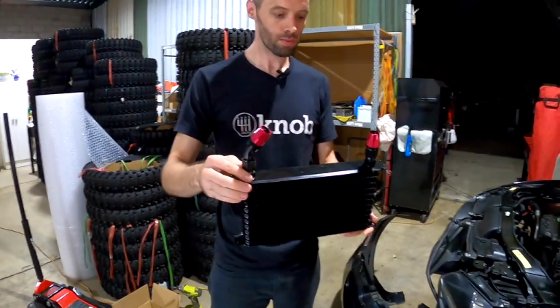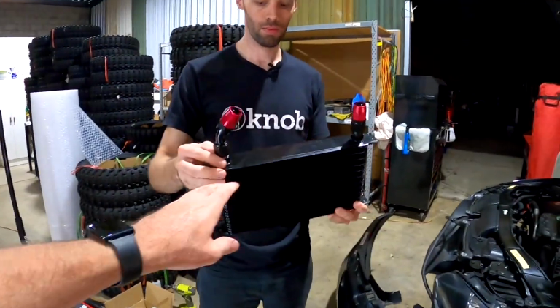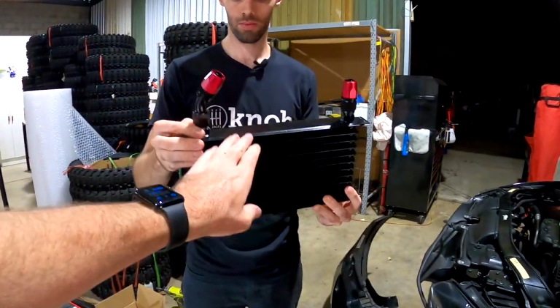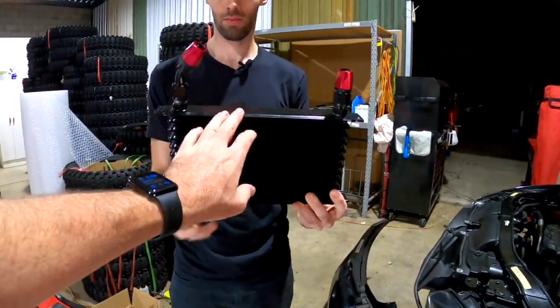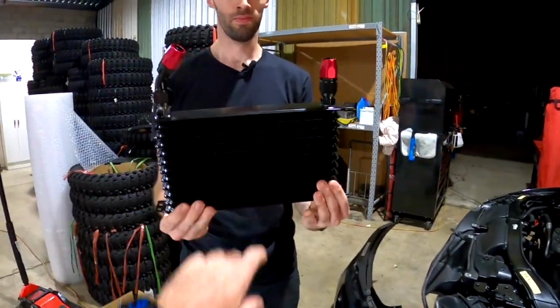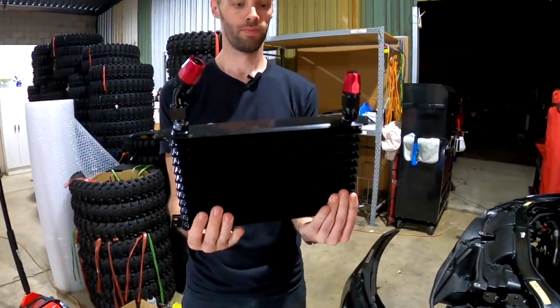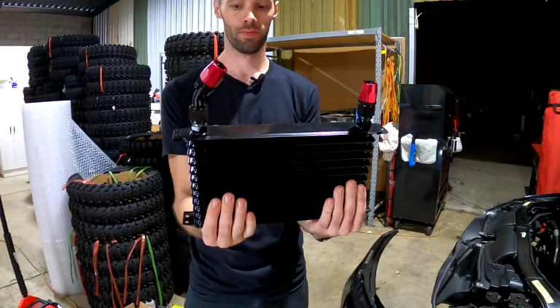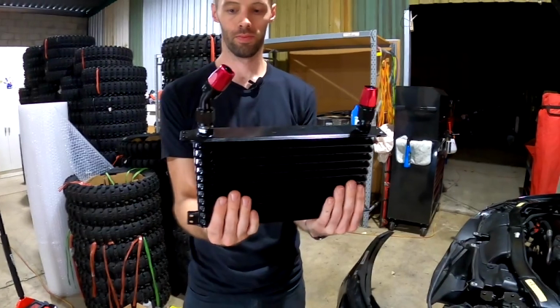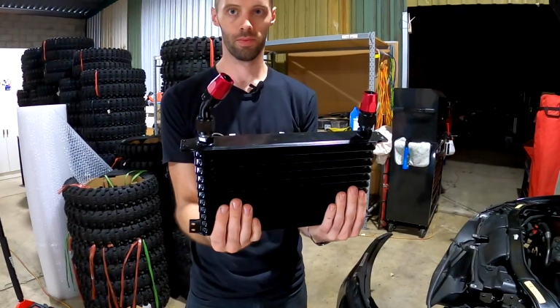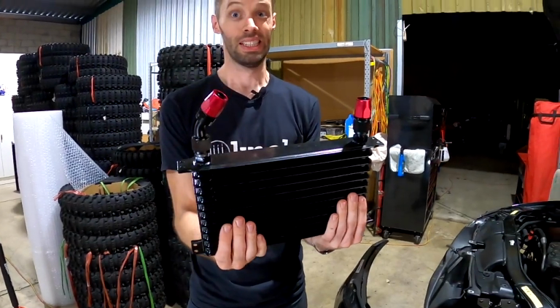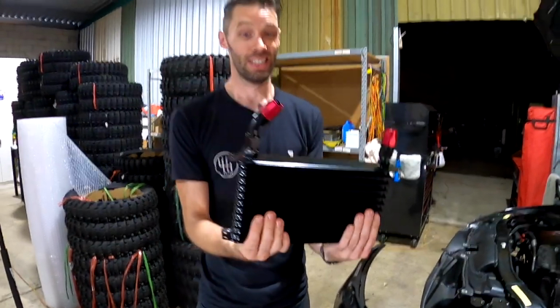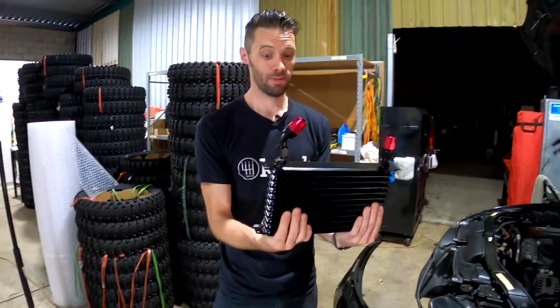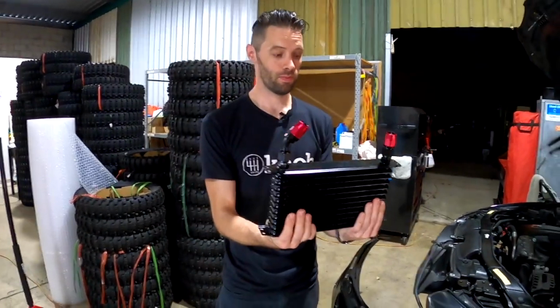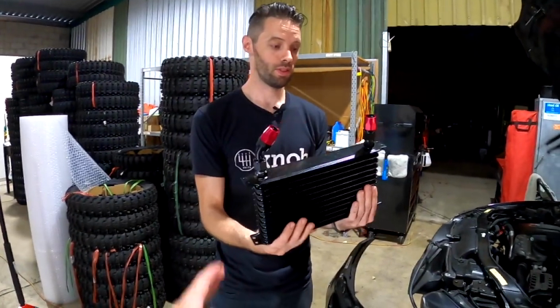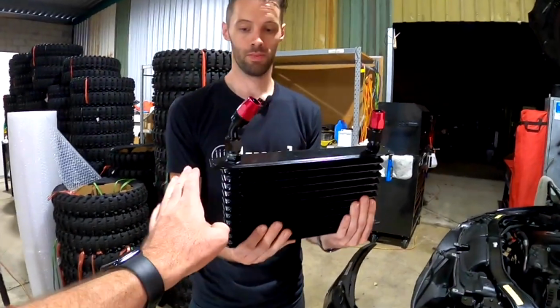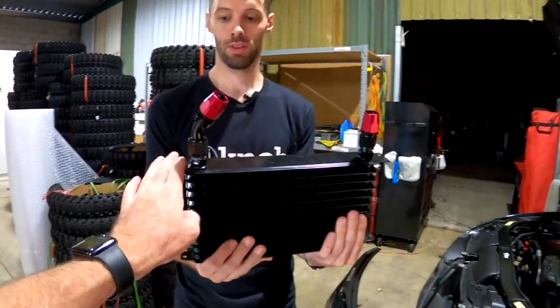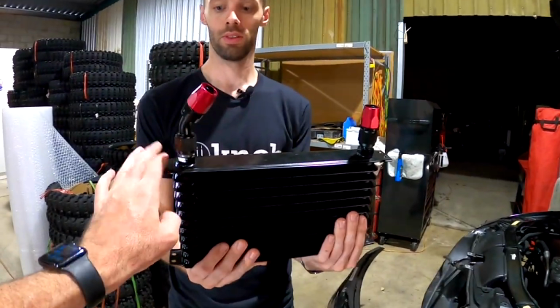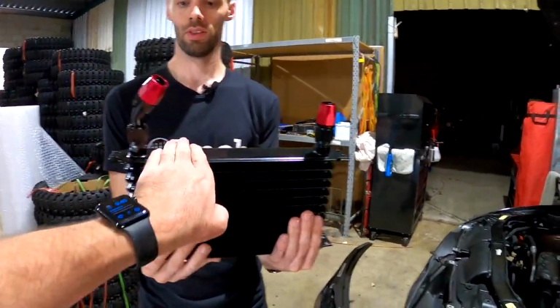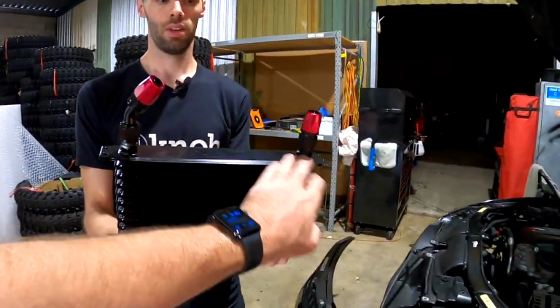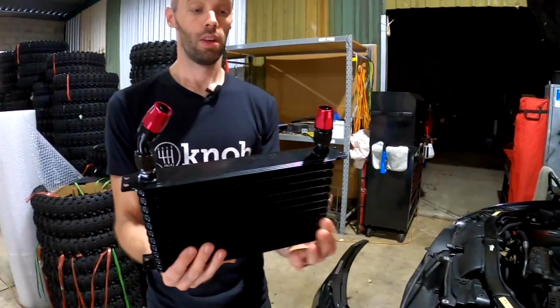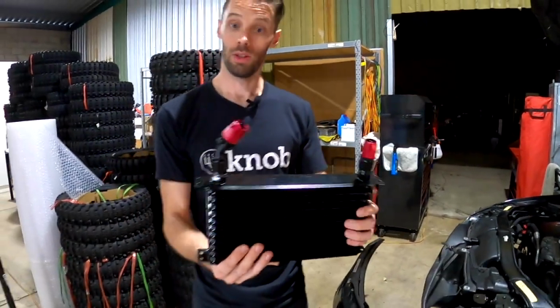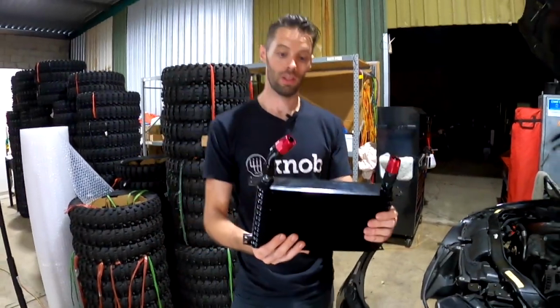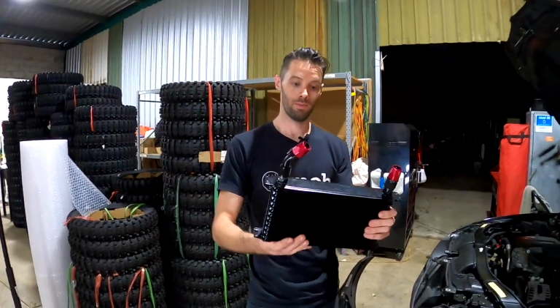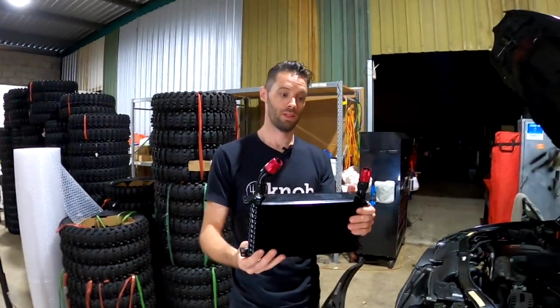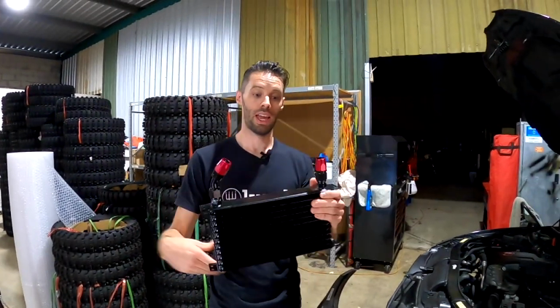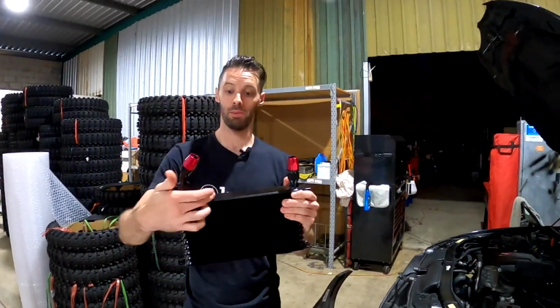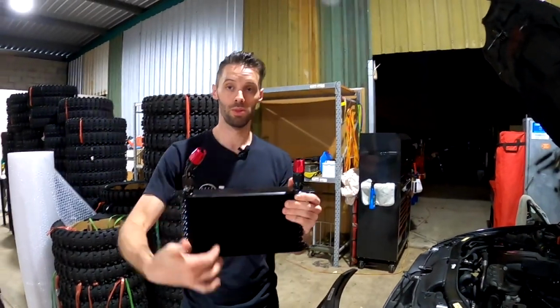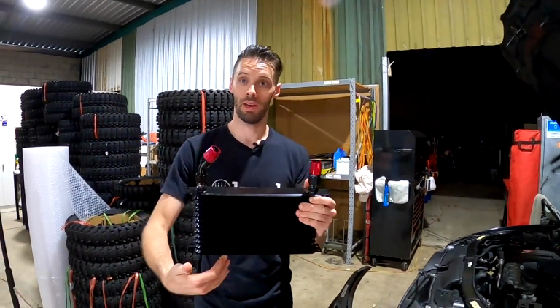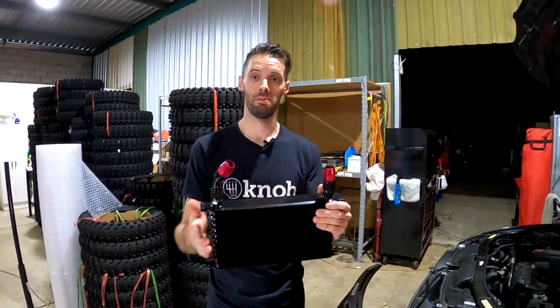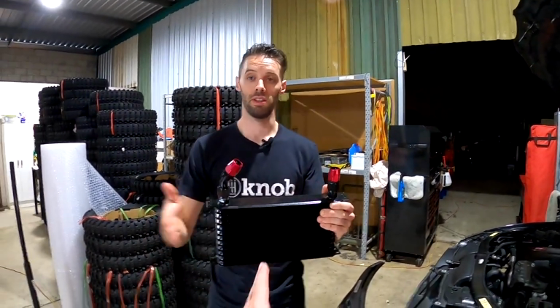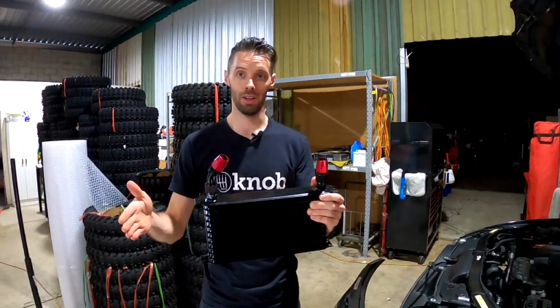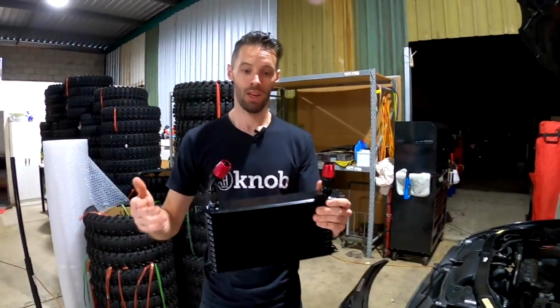One thing we're not sure on is if it's going to fit, because it is quite big. It is bigger than the BMS one — it's the same number of cores as the BMS, but slightly longer.